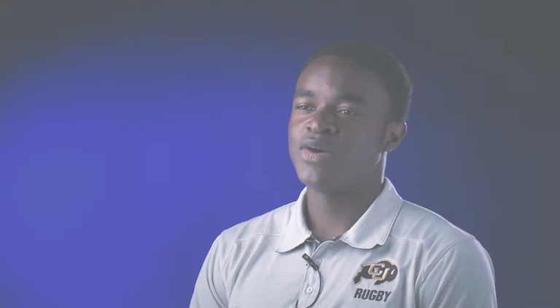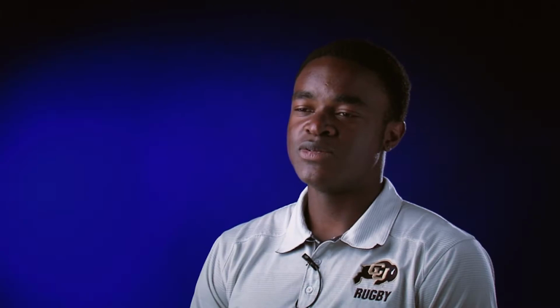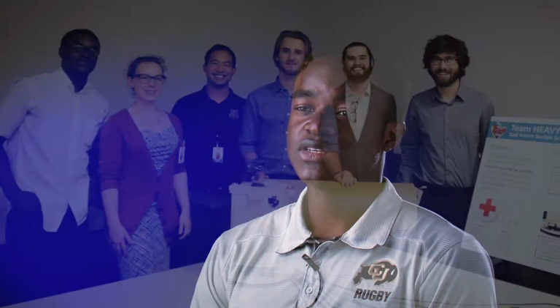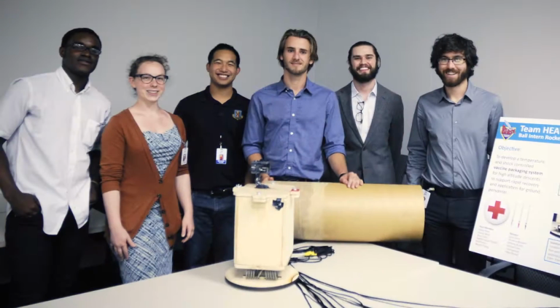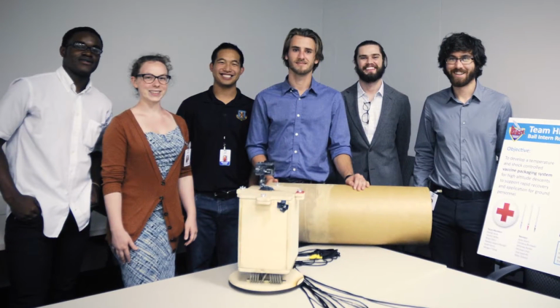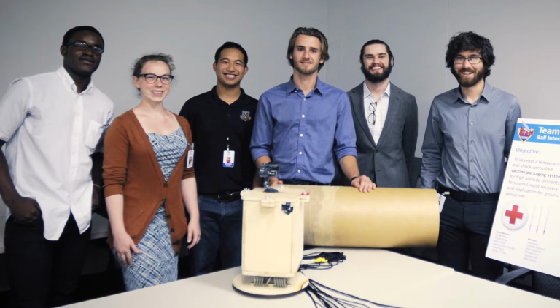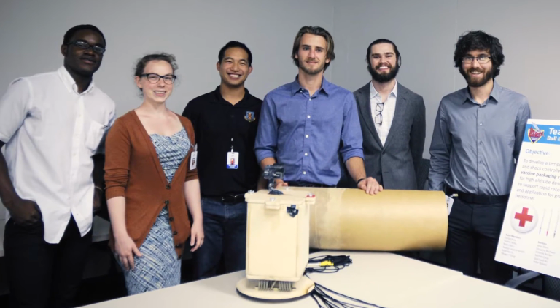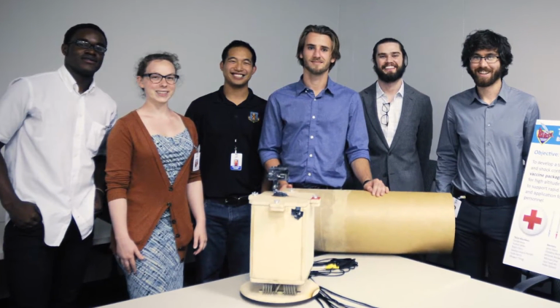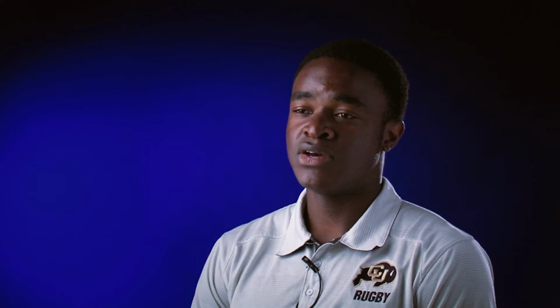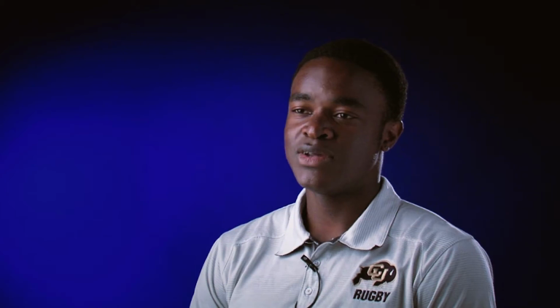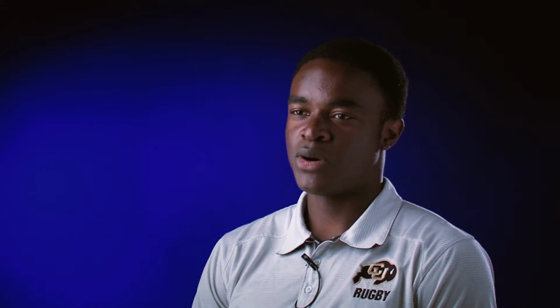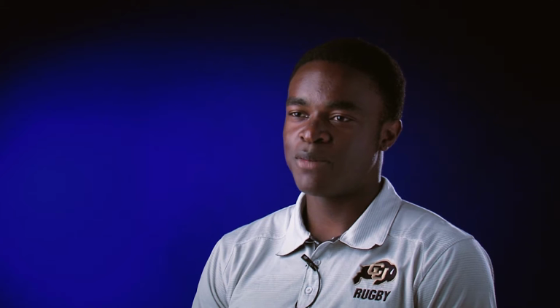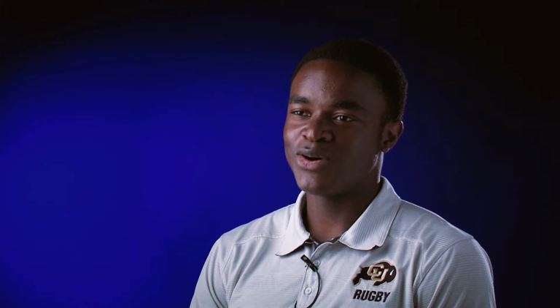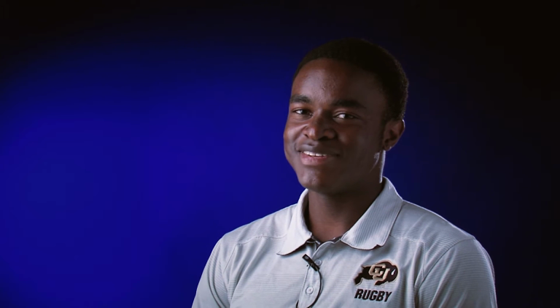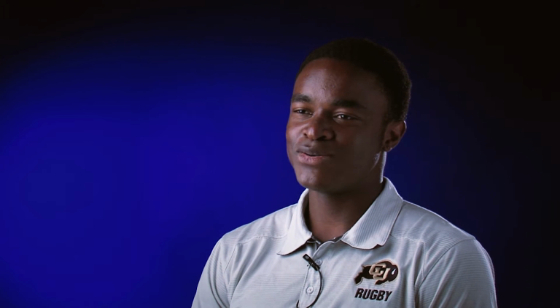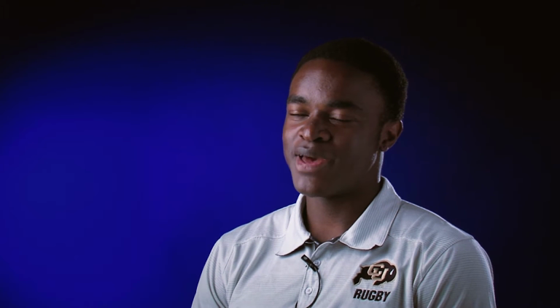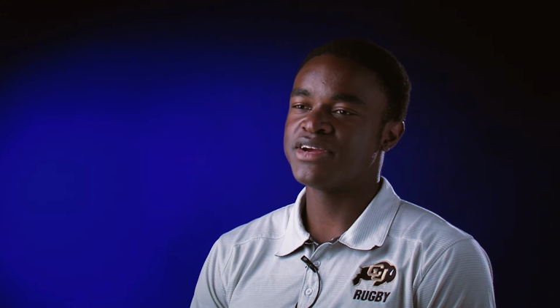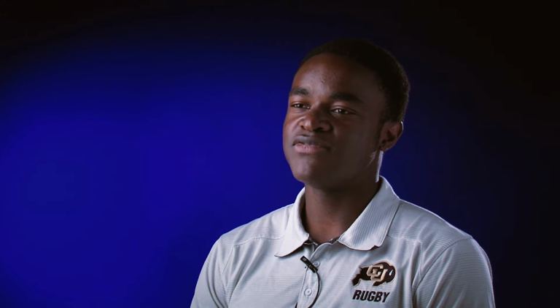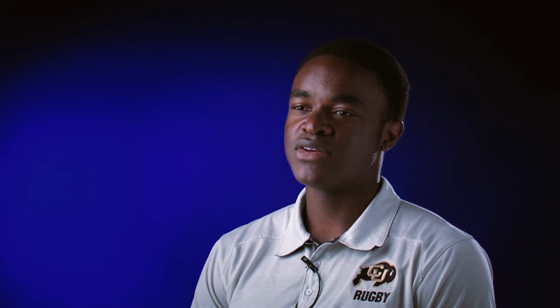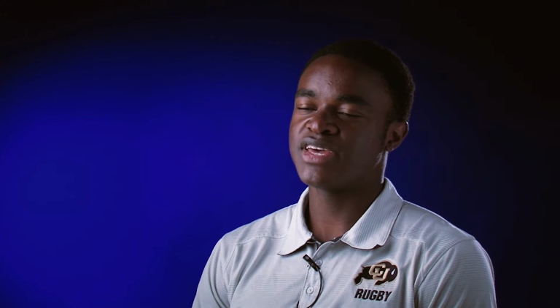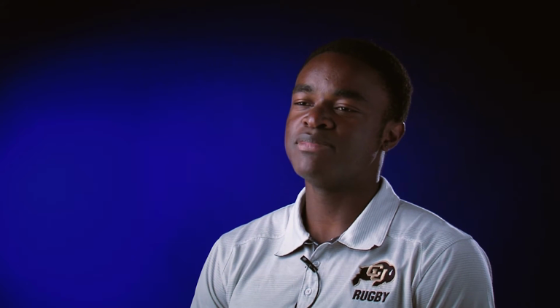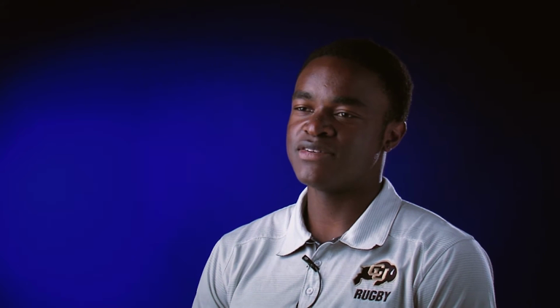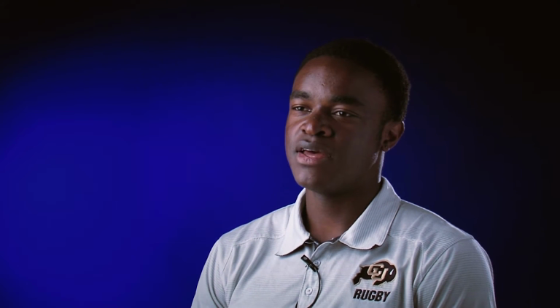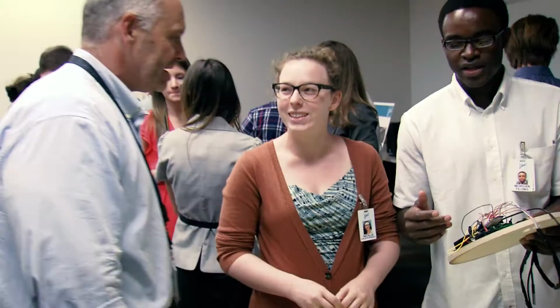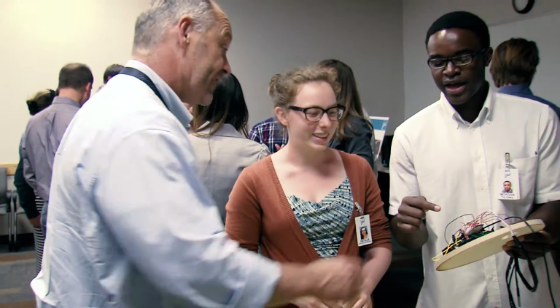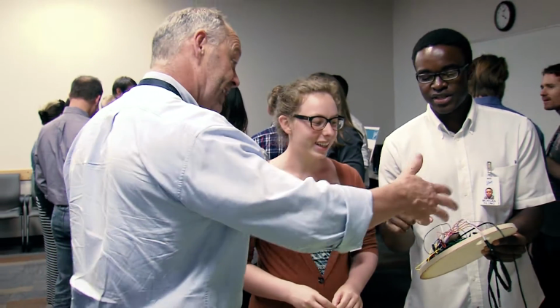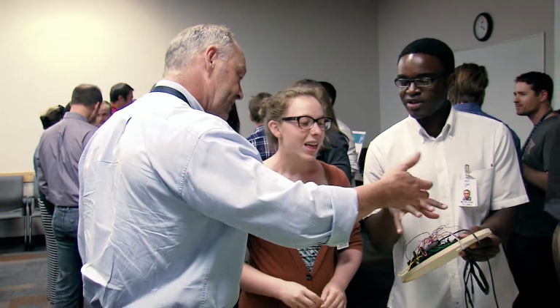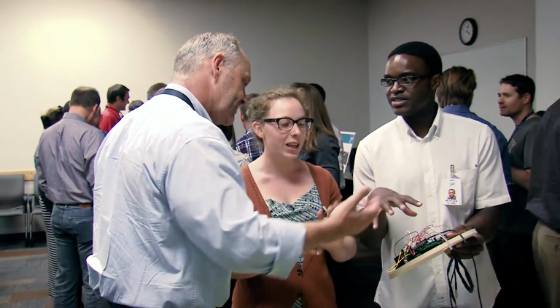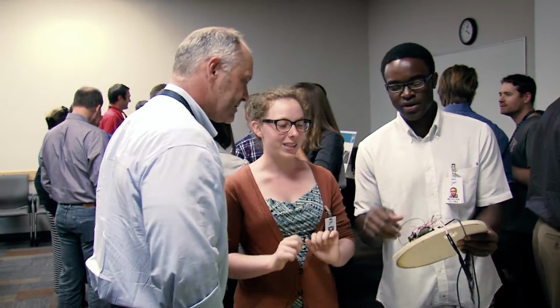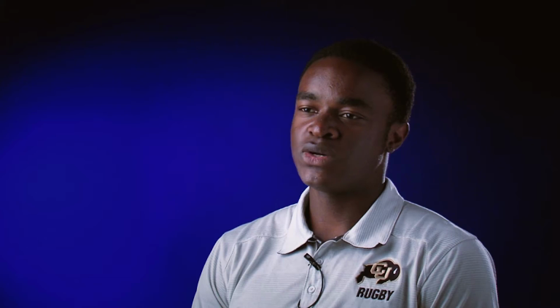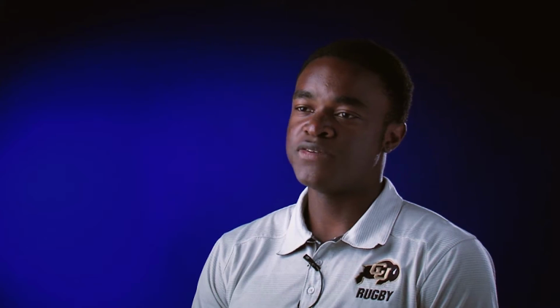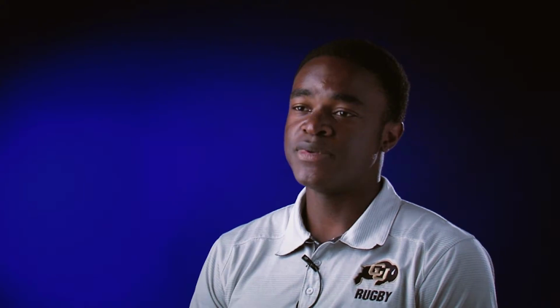My name is Morgan Tolong. I'm a part of Team Heavy. The purpose of our payload is that it was a humanitarian effort with the capability of being able to cool vaccines within equatorial environments.